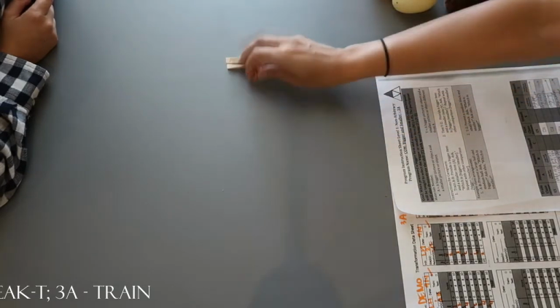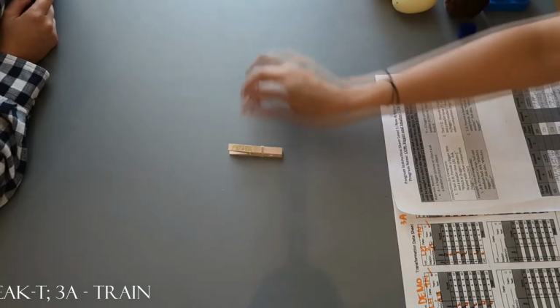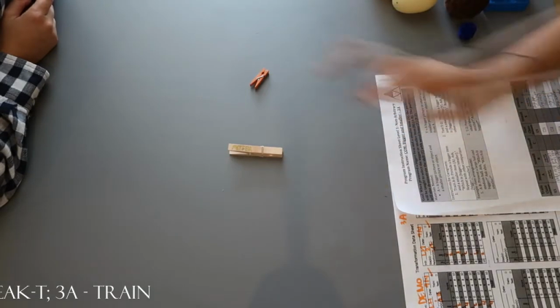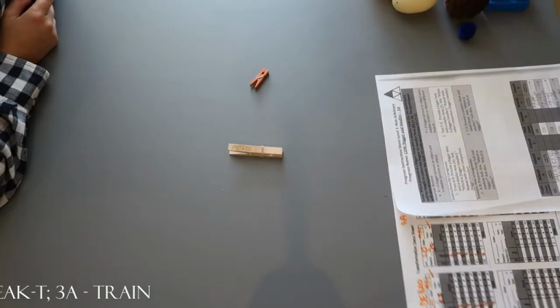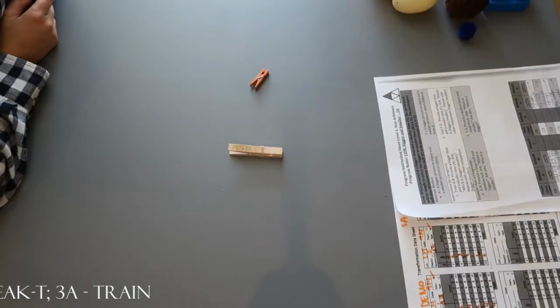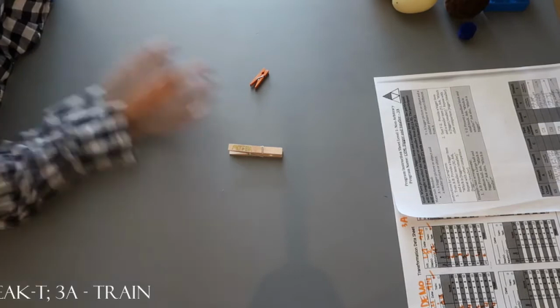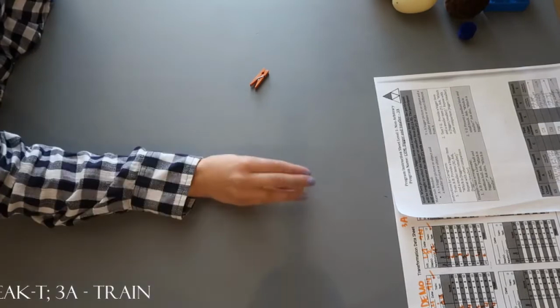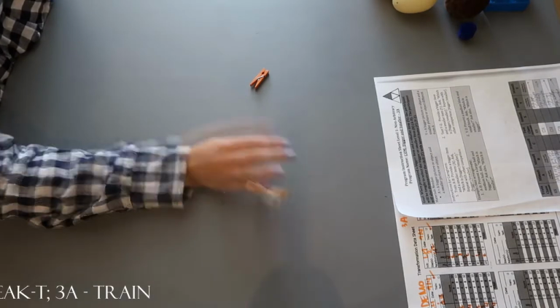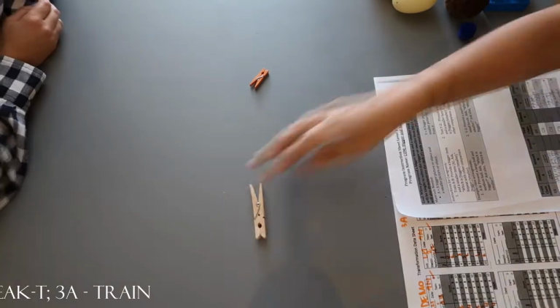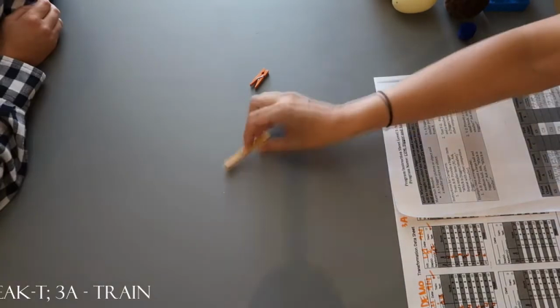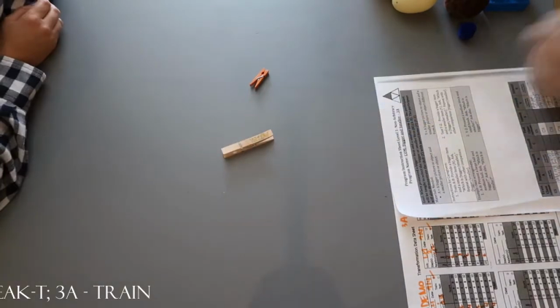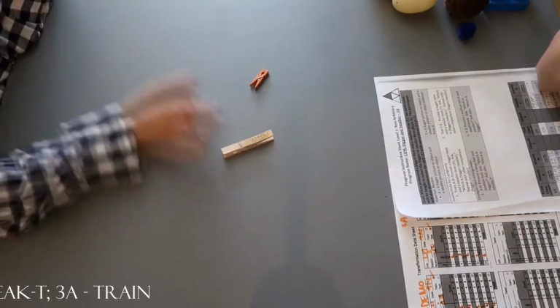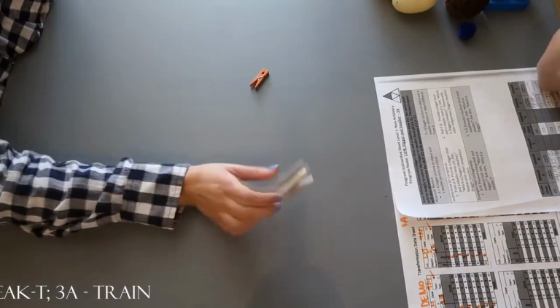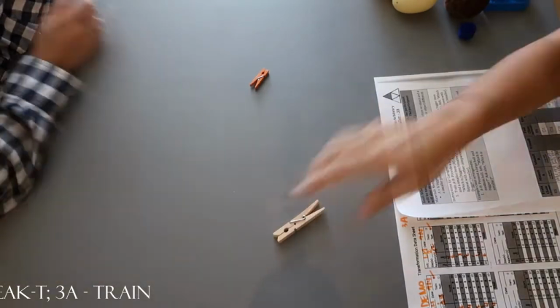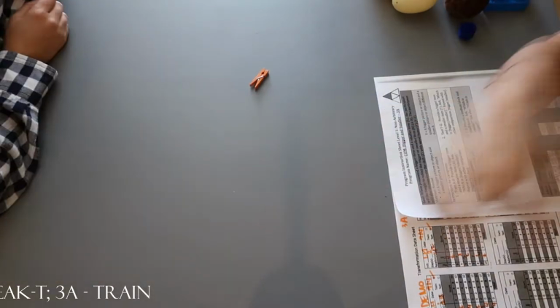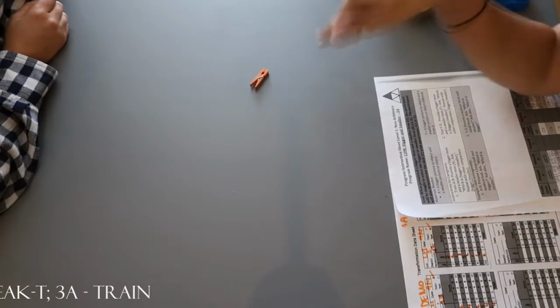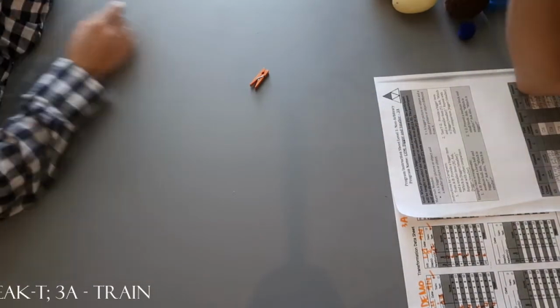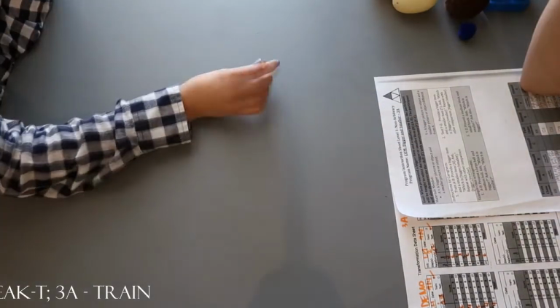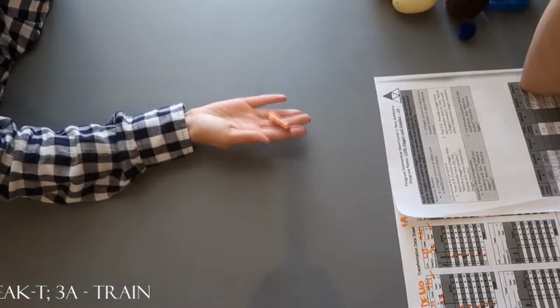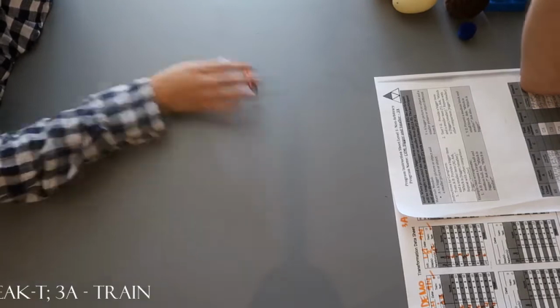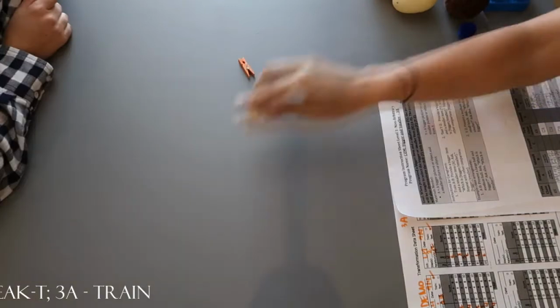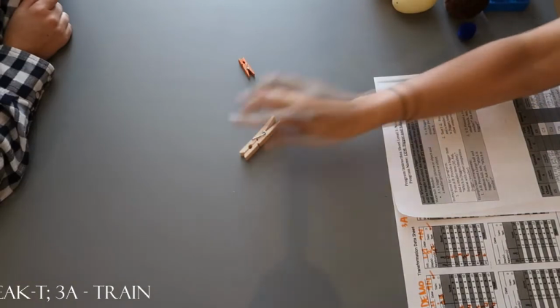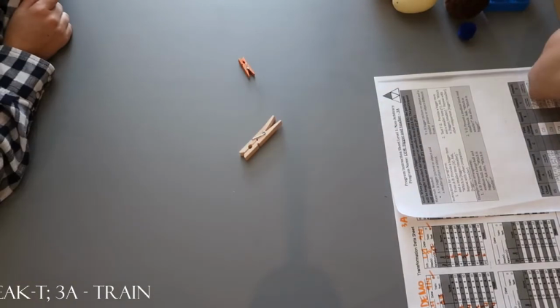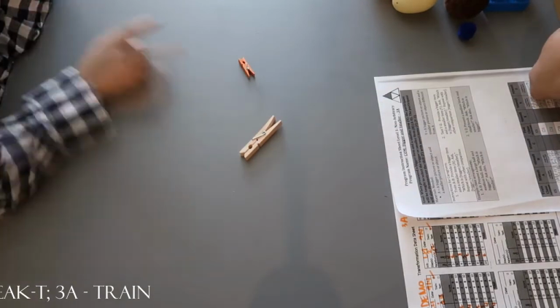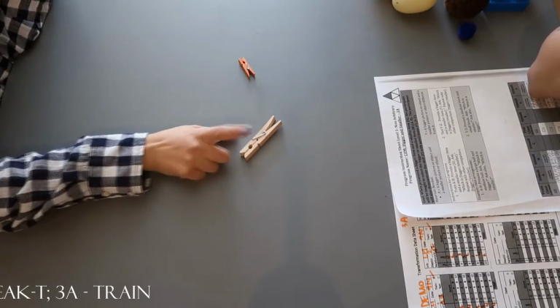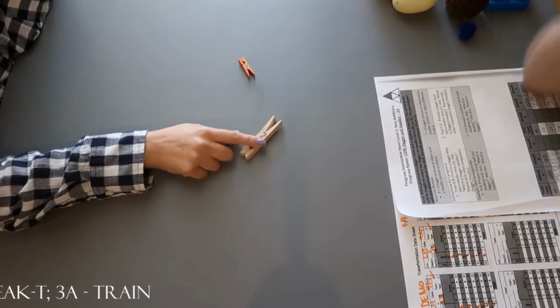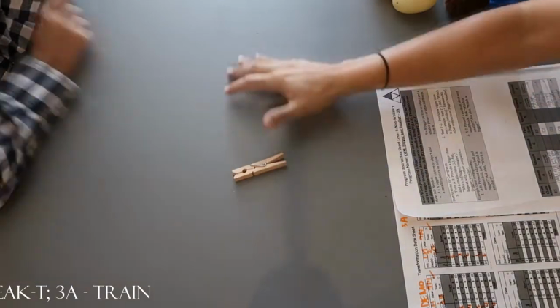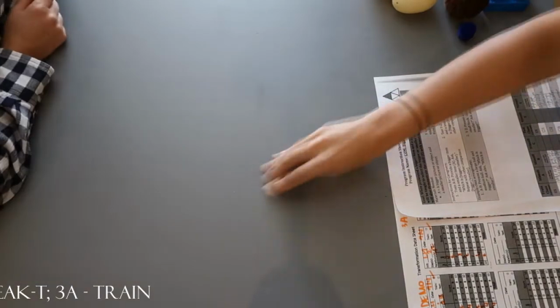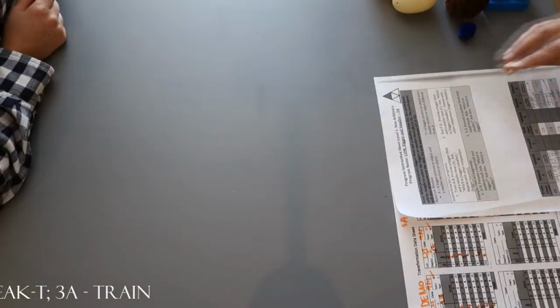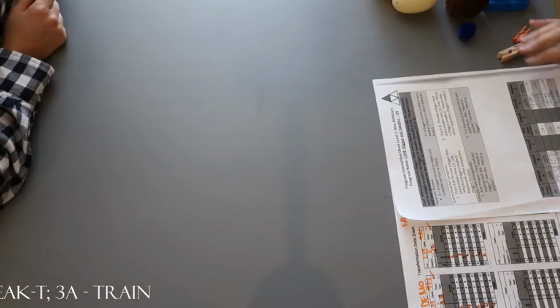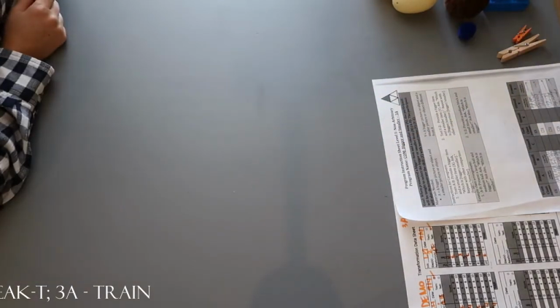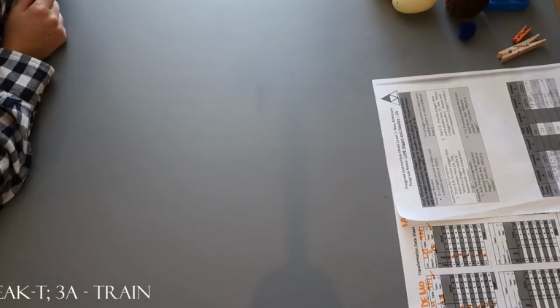Which one is smaller? Look again. Which one's smaller? Find smaller. That is smaller. Which one's bigger? Good work. Let's do another.